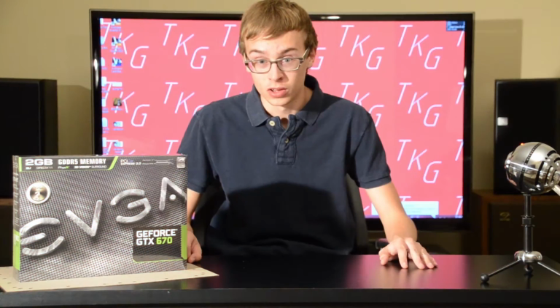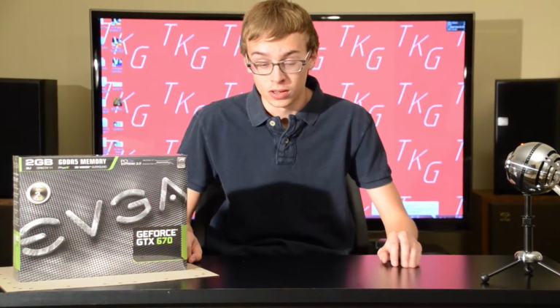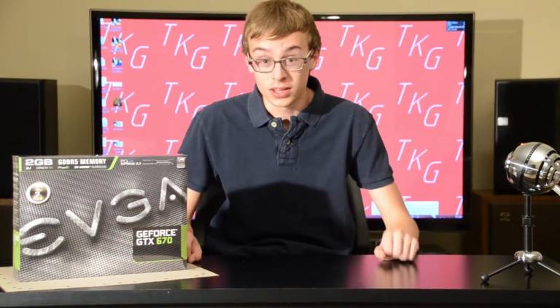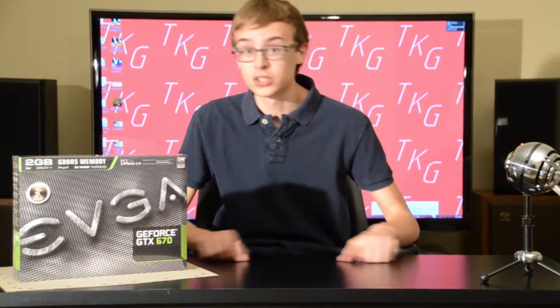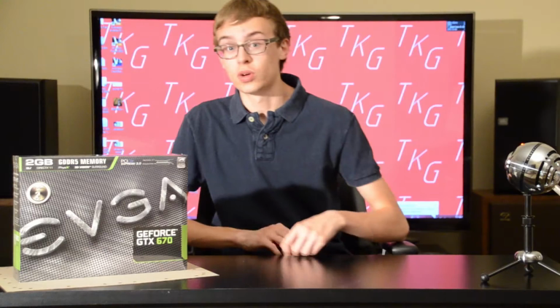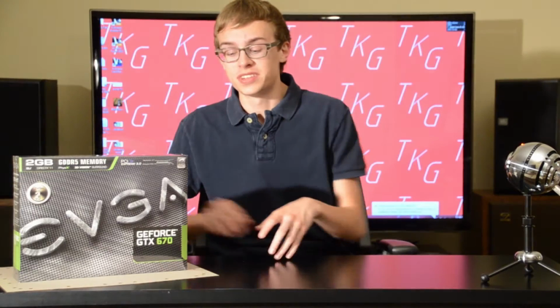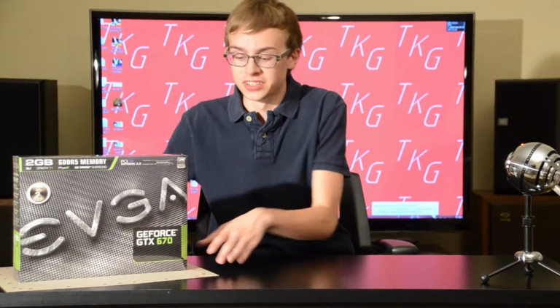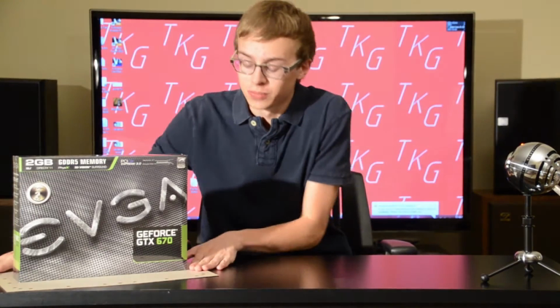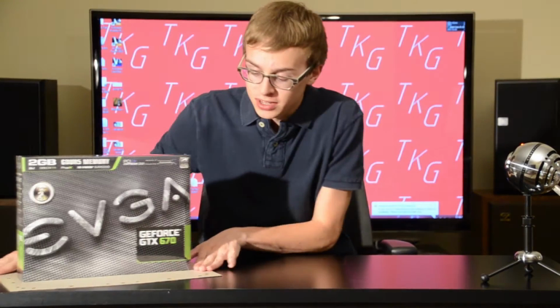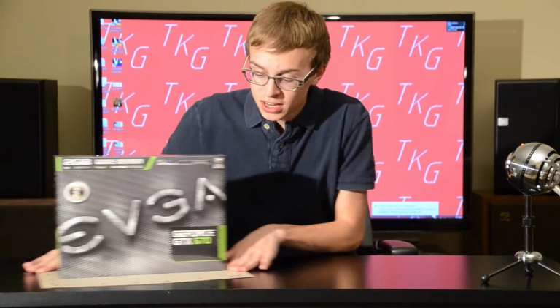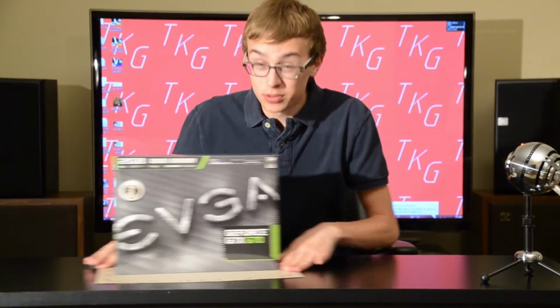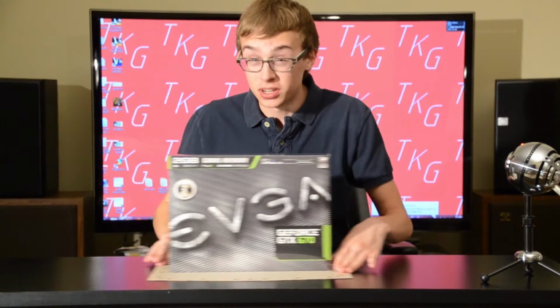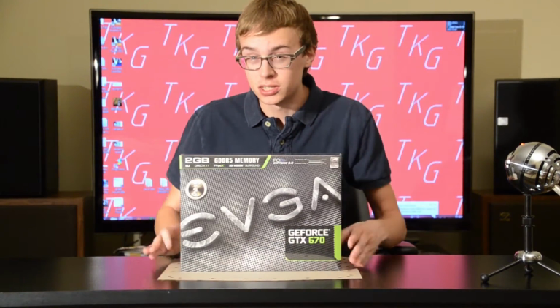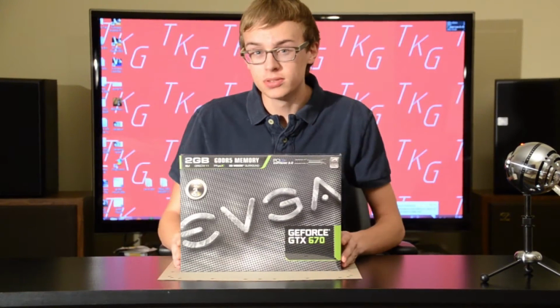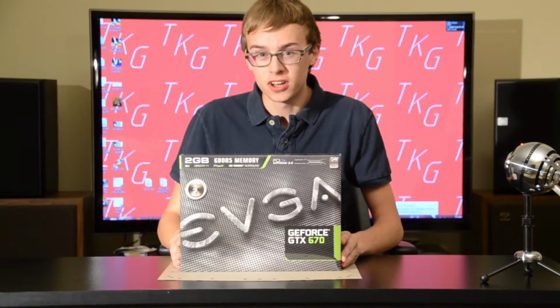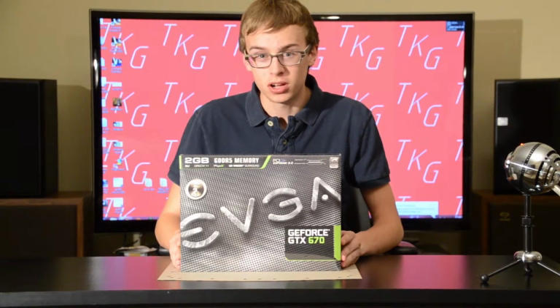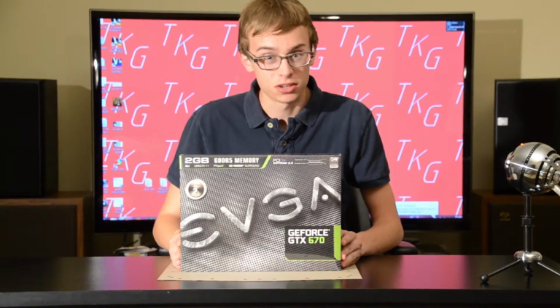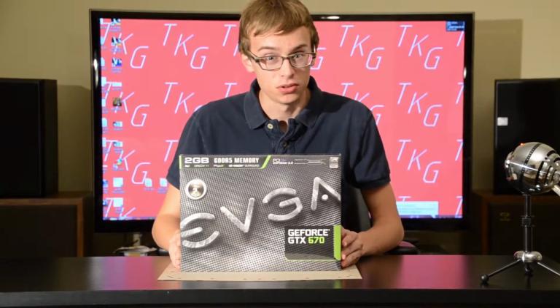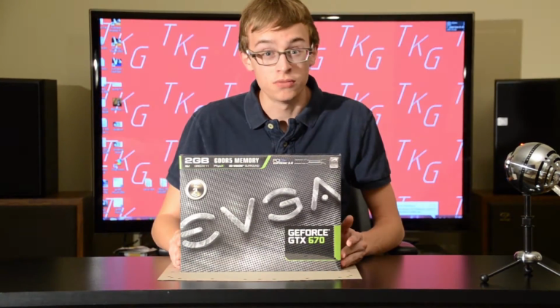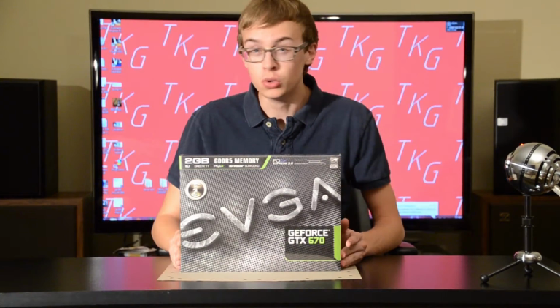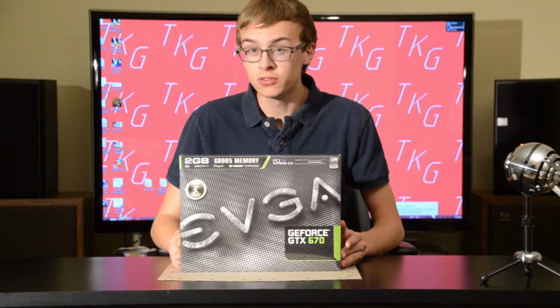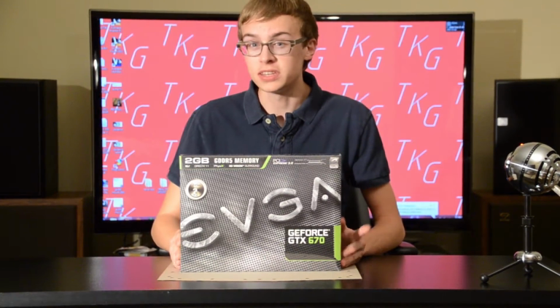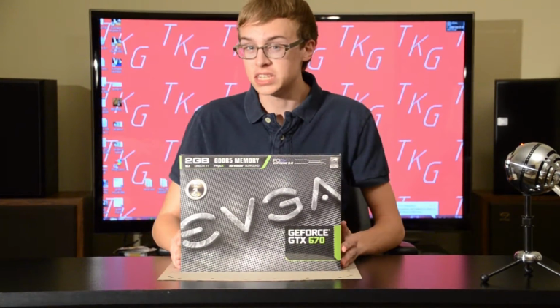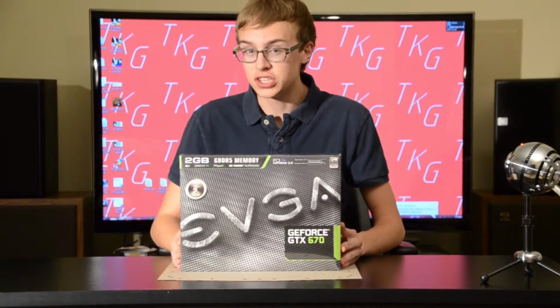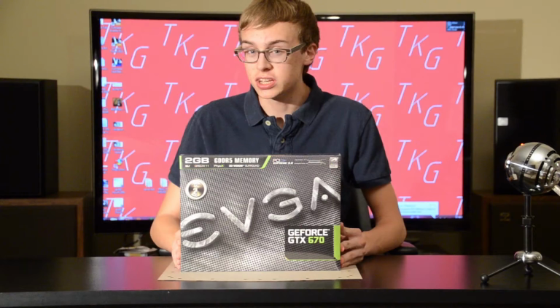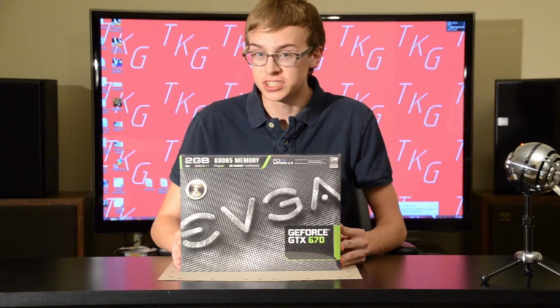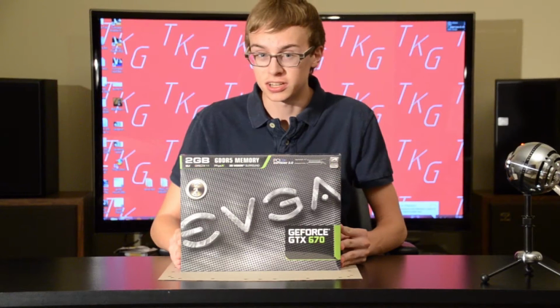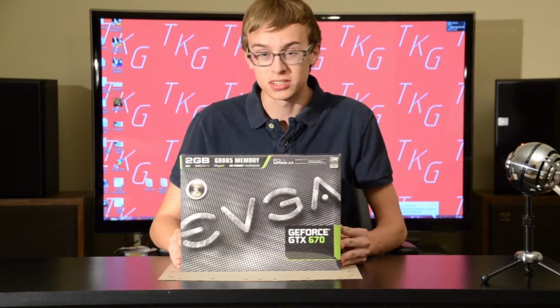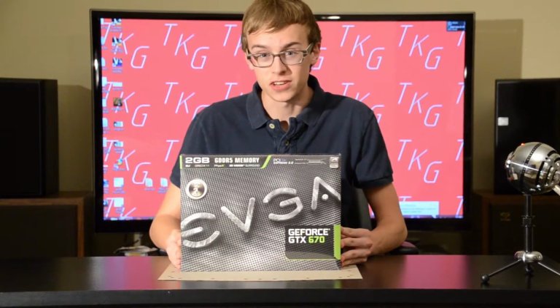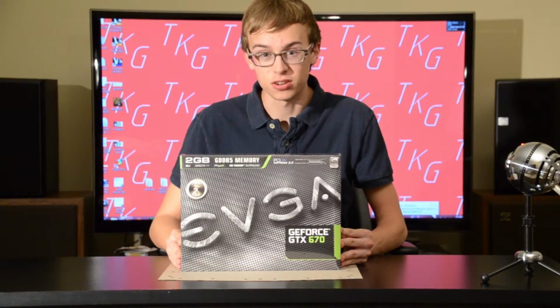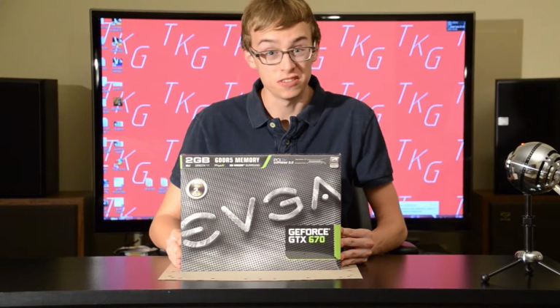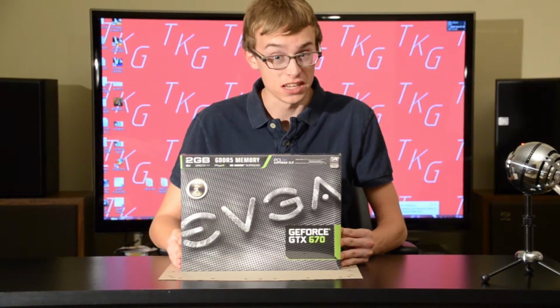Hey guys, welcome to Tech2Geek. Today I'll be doing an exclusive unboxing and review of the newly released EVGA GTX 670 from NVIDIA.